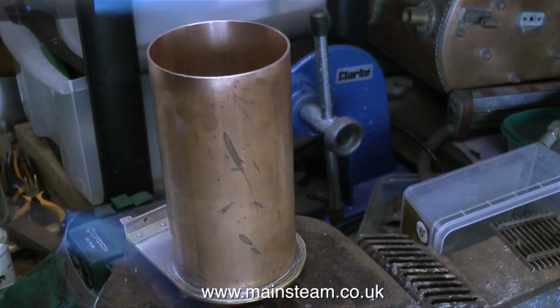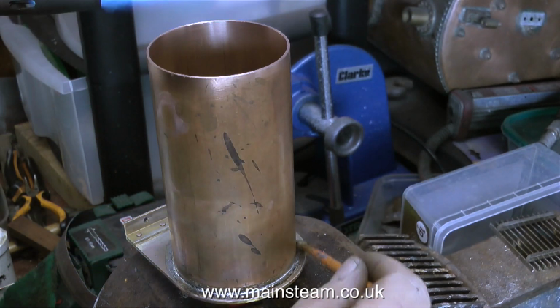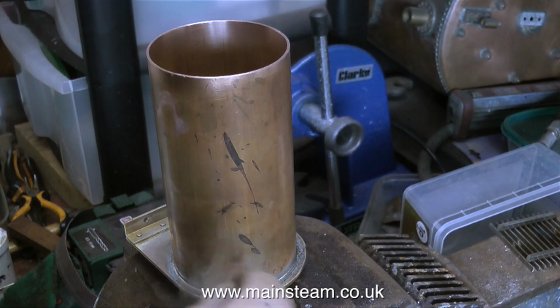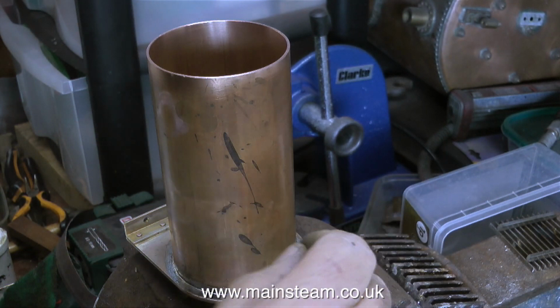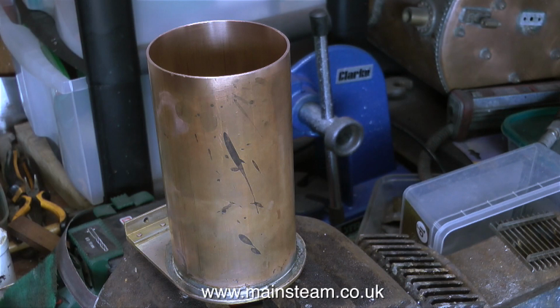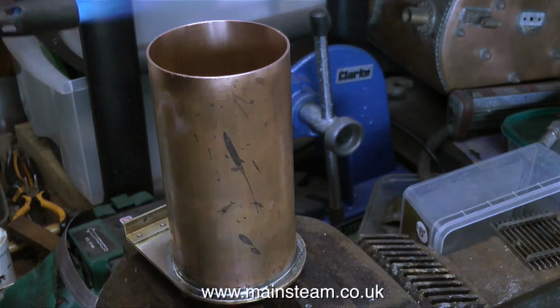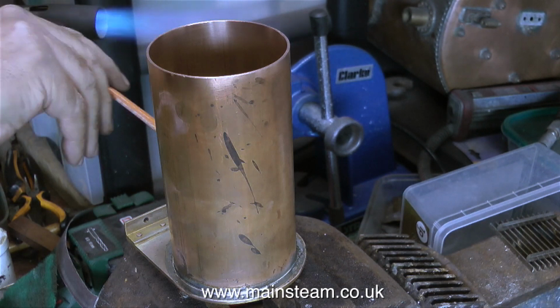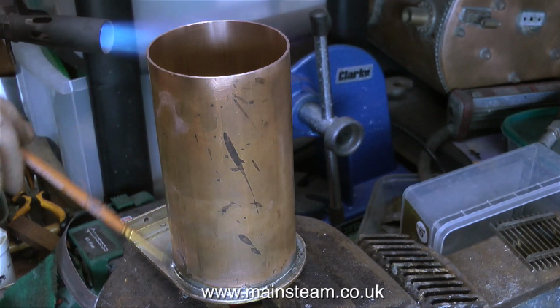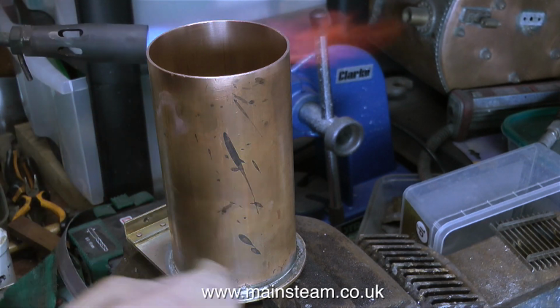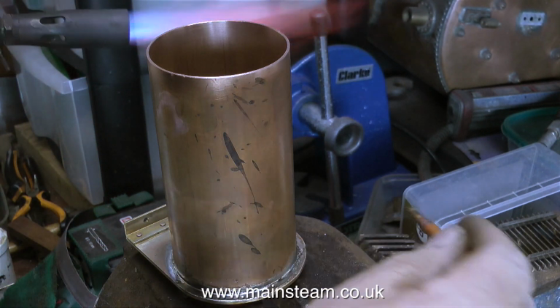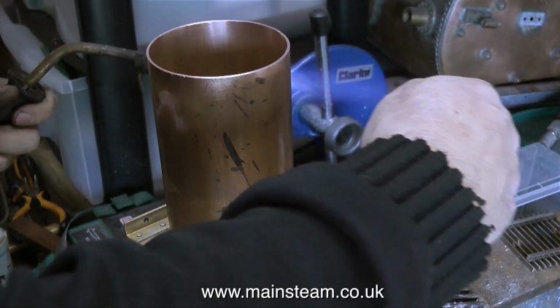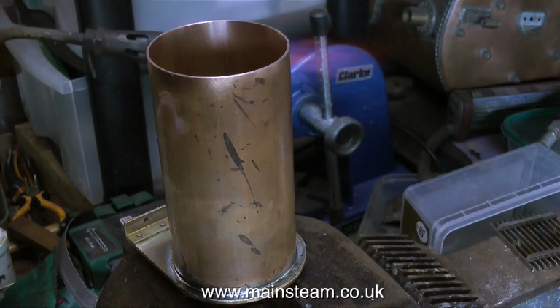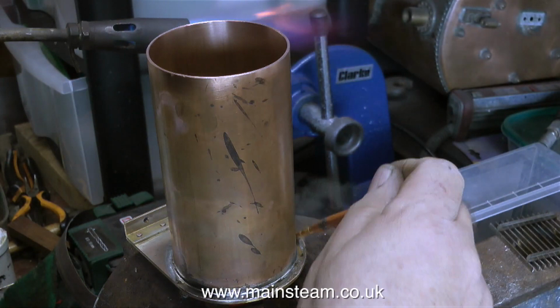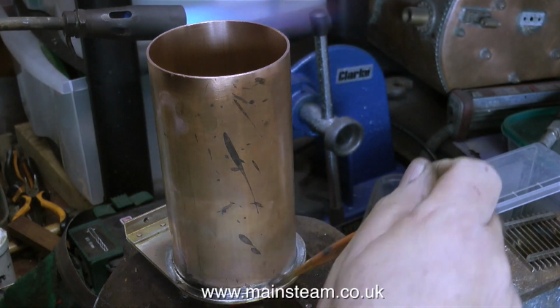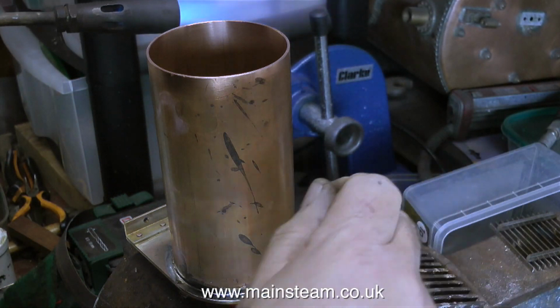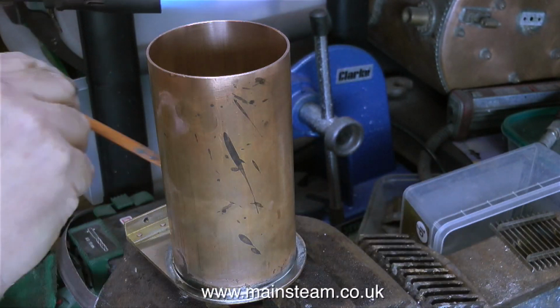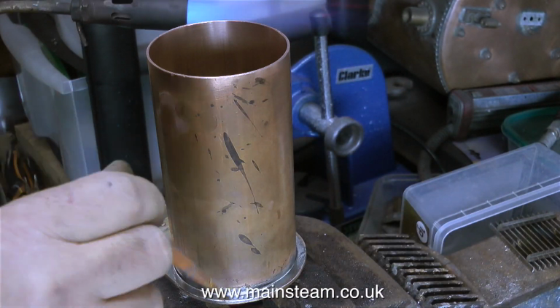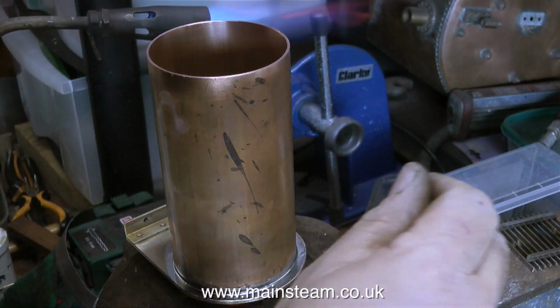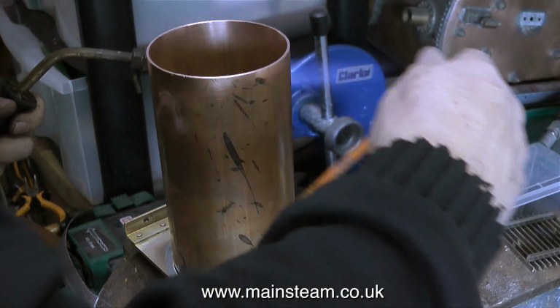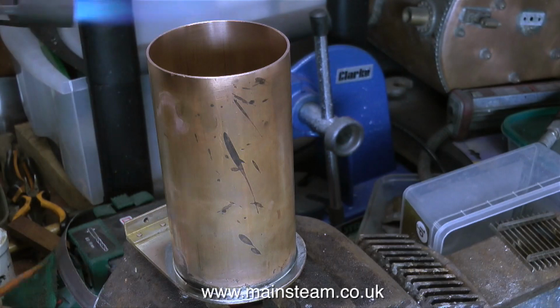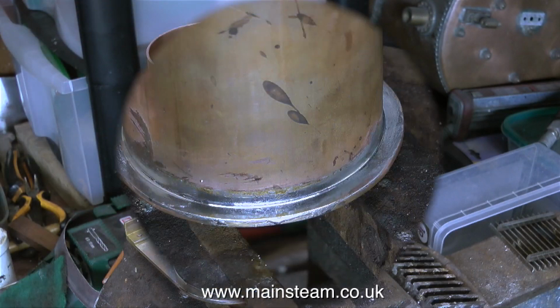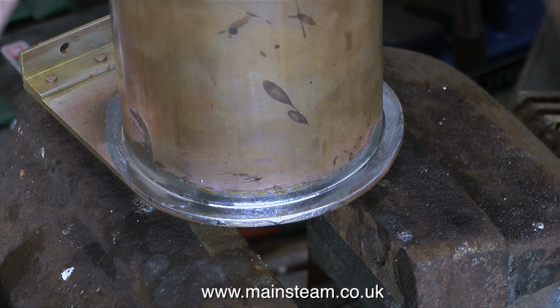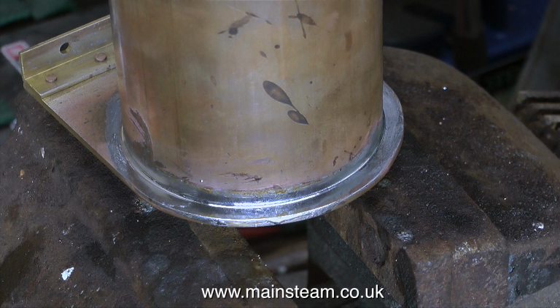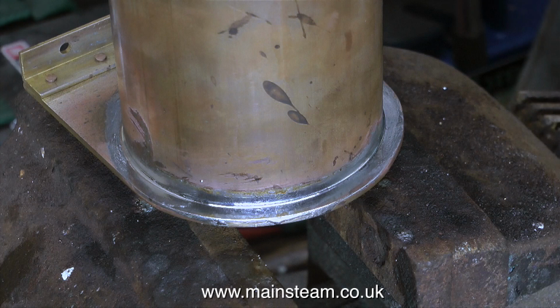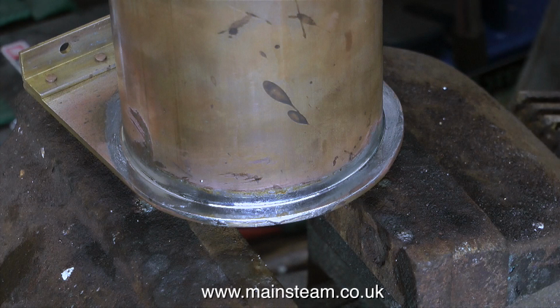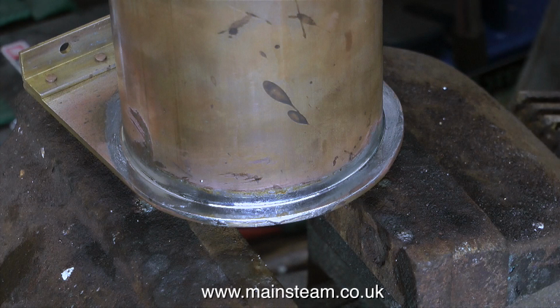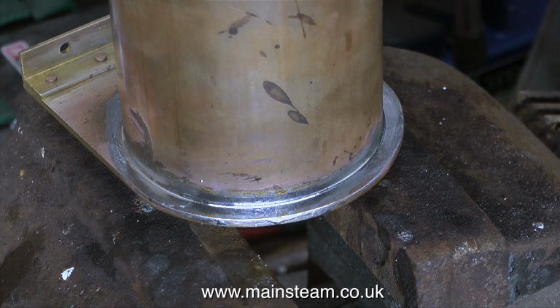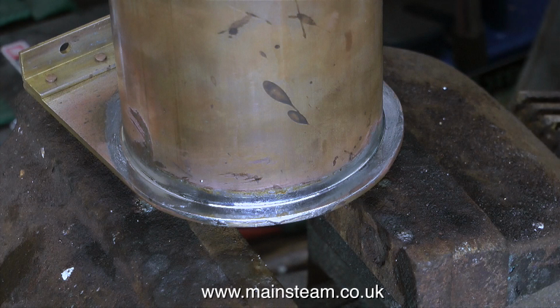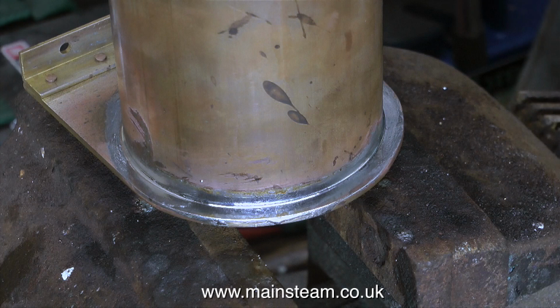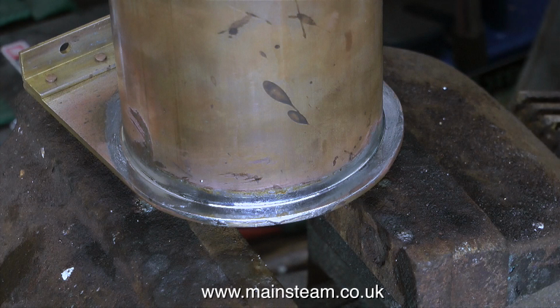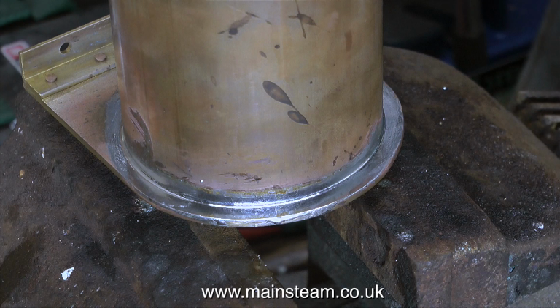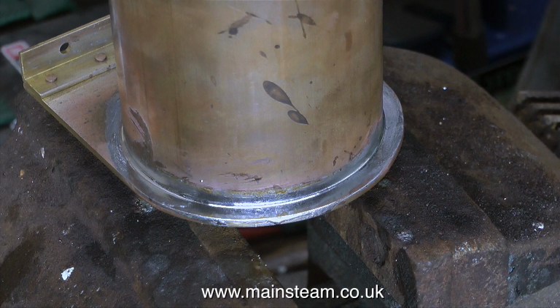To clean up the outside I'm using a paintbrush with just some water on it. Bear in mind it needs to be a proper paintbrush with bristles, not one of the modern ones with plastic bristles. In this close up you can see the effect of the paintbrush — you get a very smooth finish.